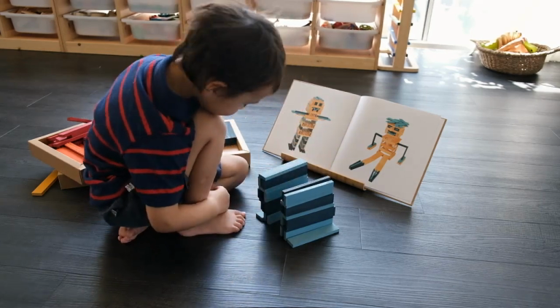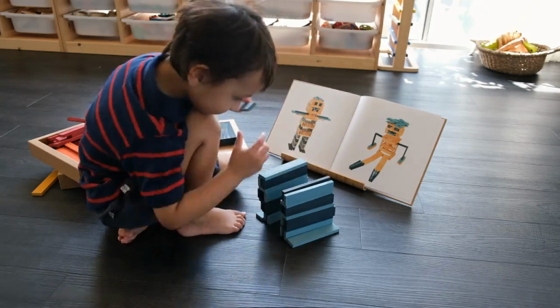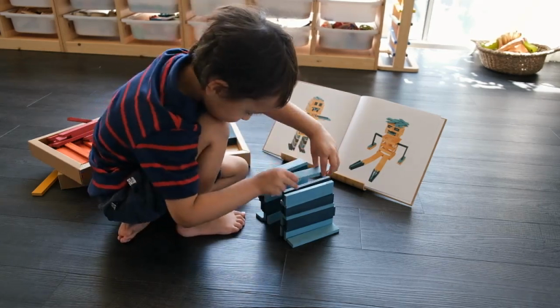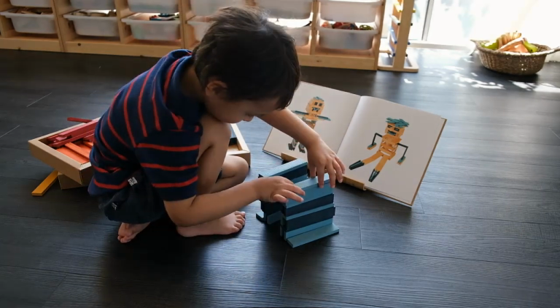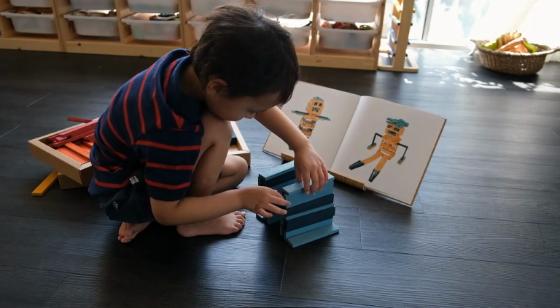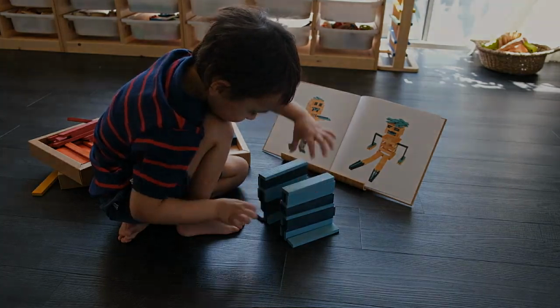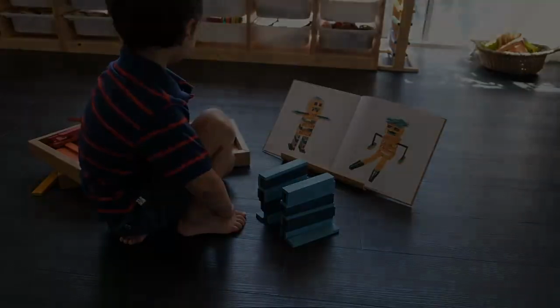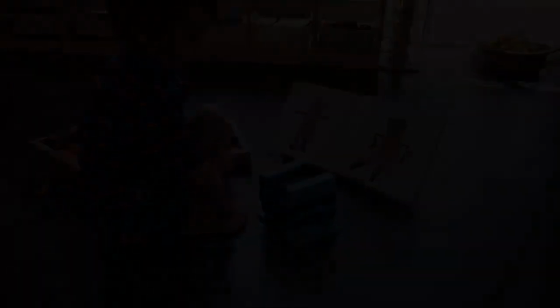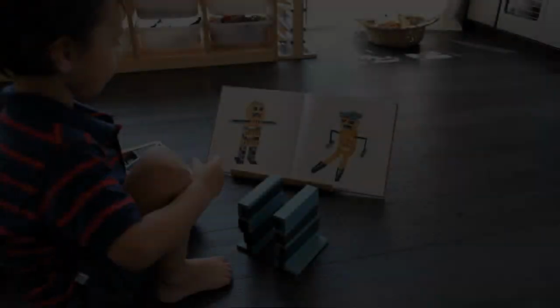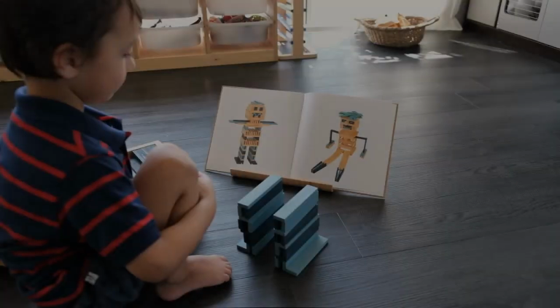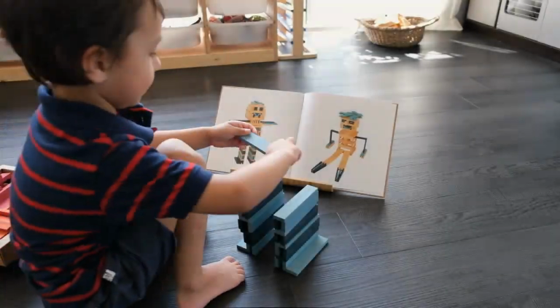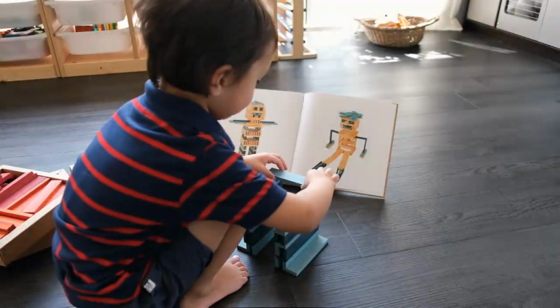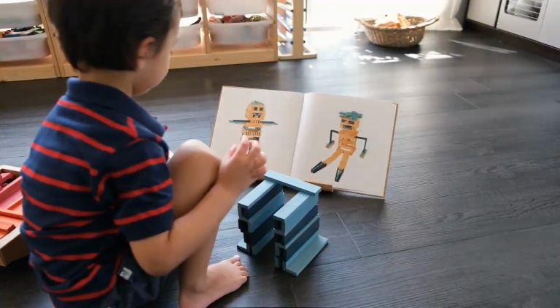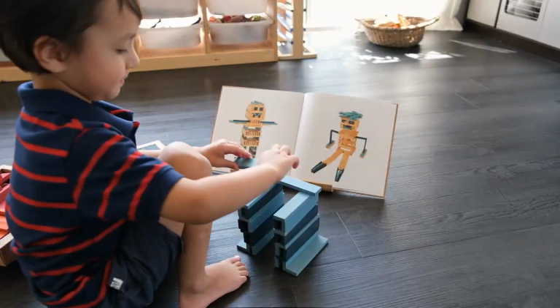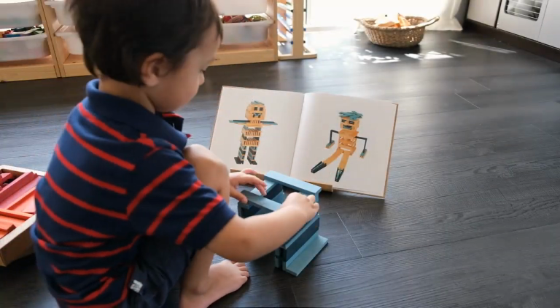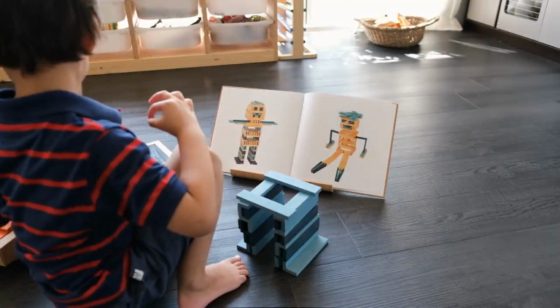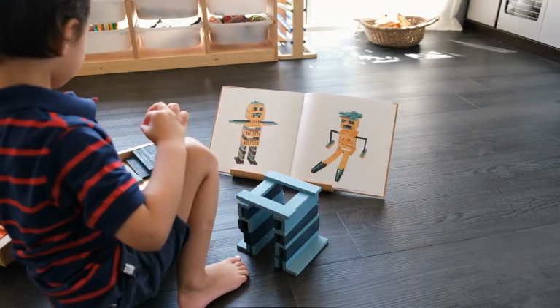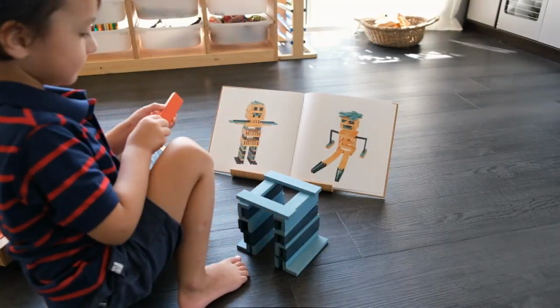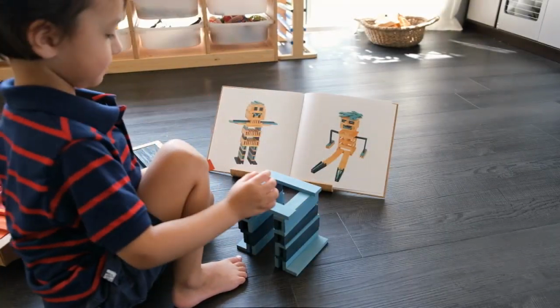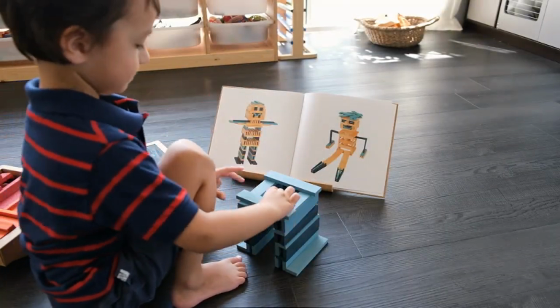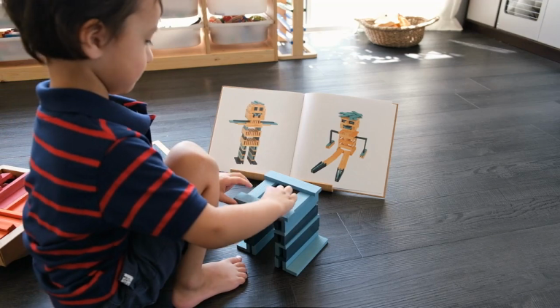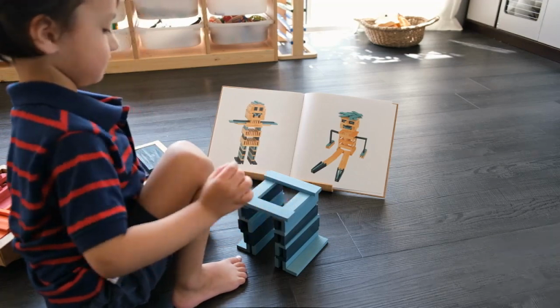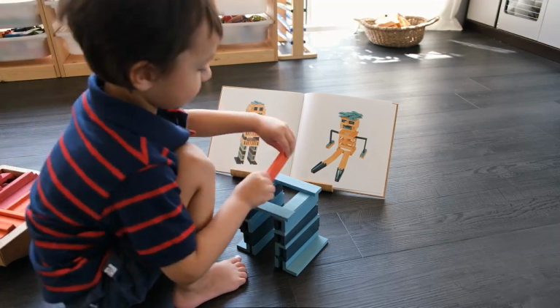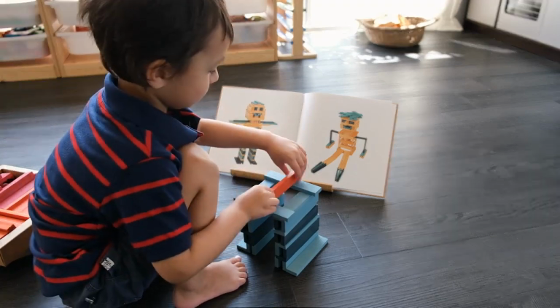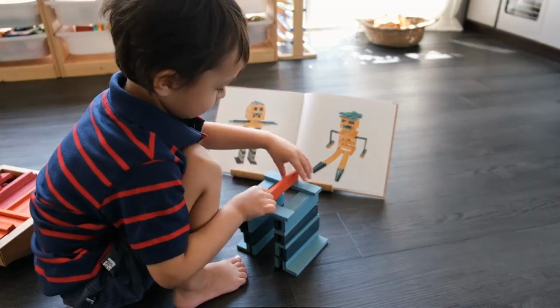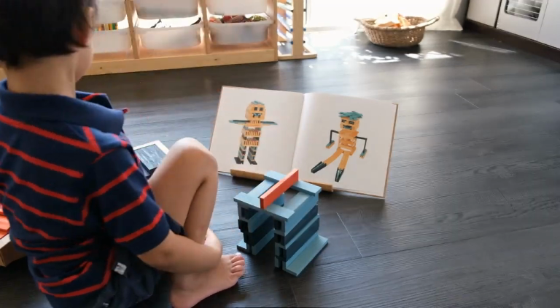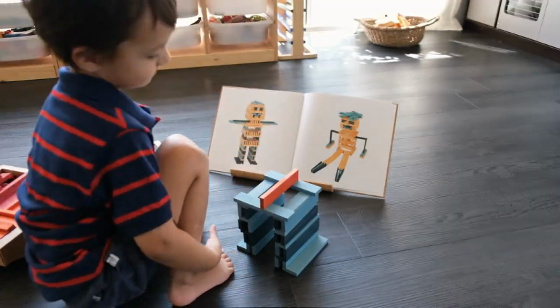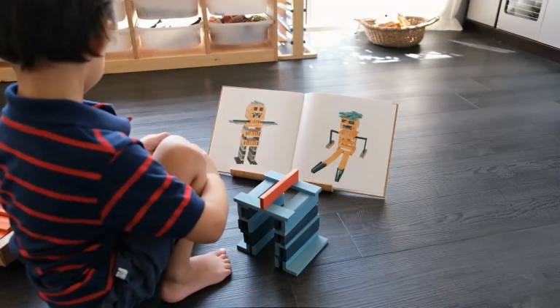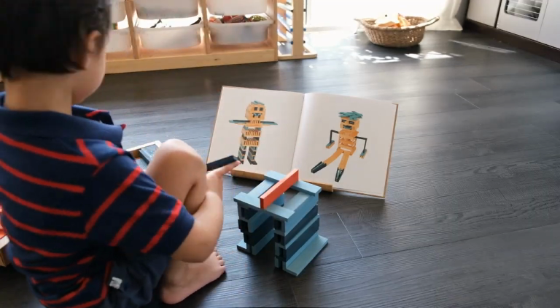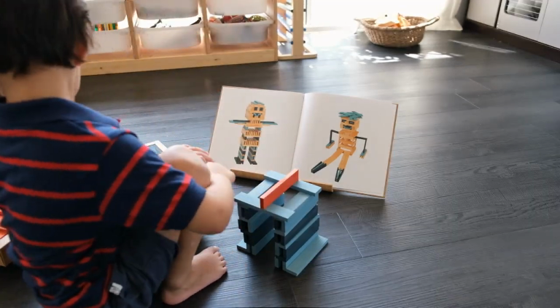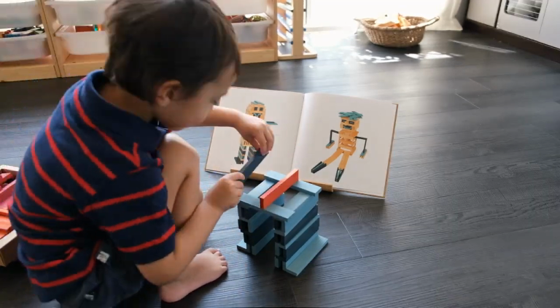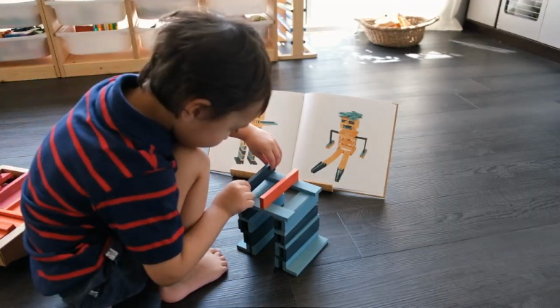In addition to getting more plain blocks, we also got these colored sets that are absolutely gorgeous. They really add a whole new dimension to the creations my kids make.